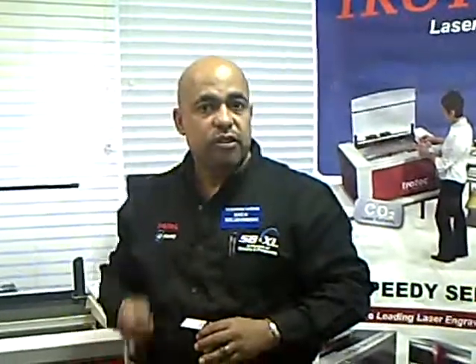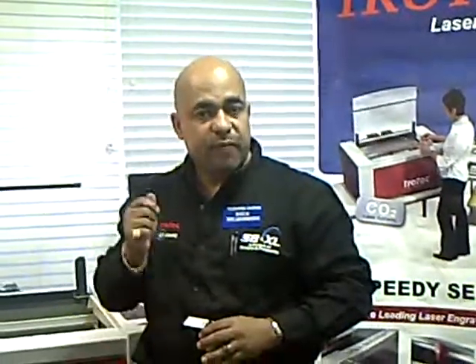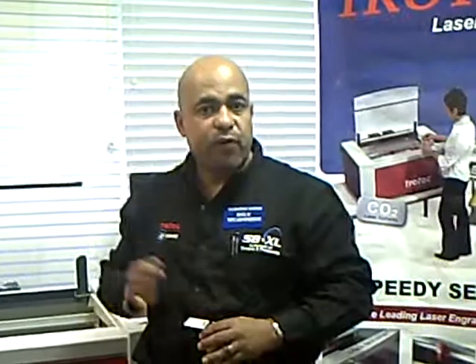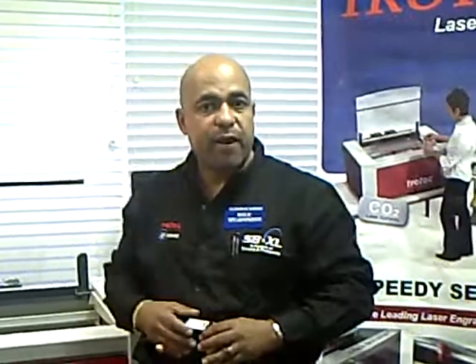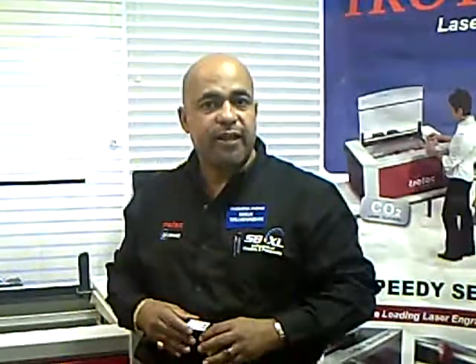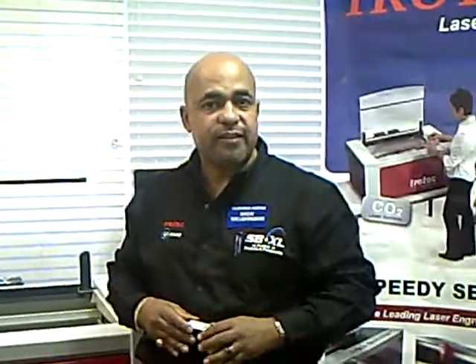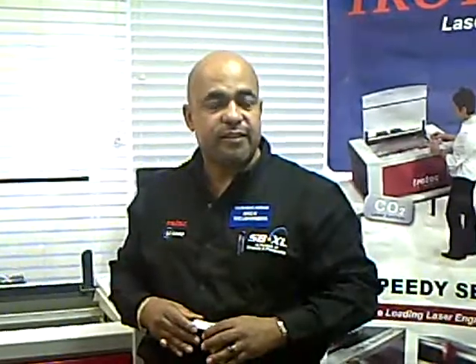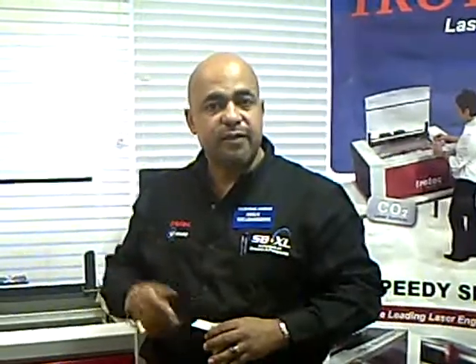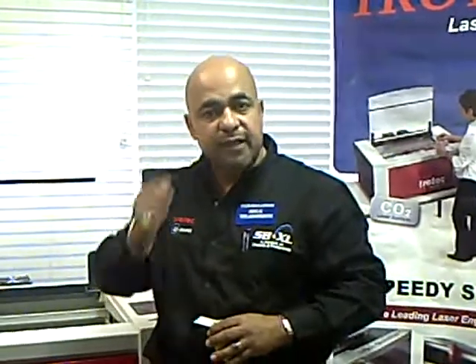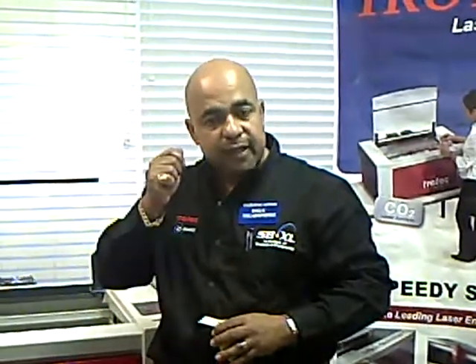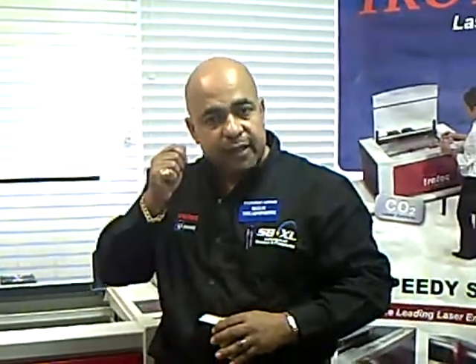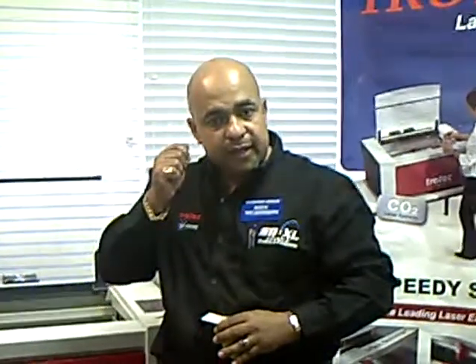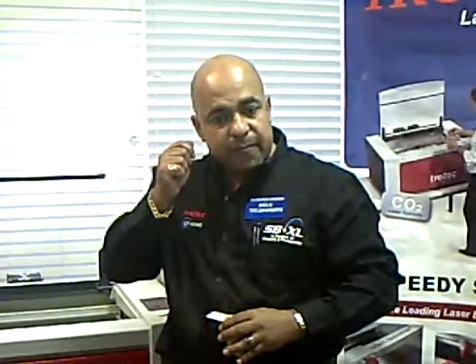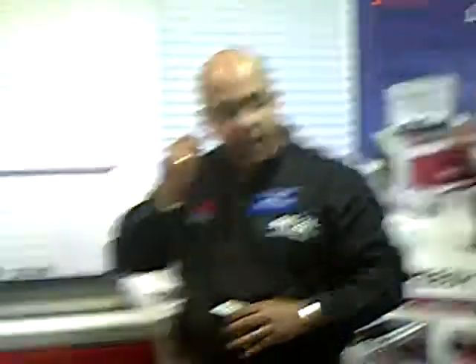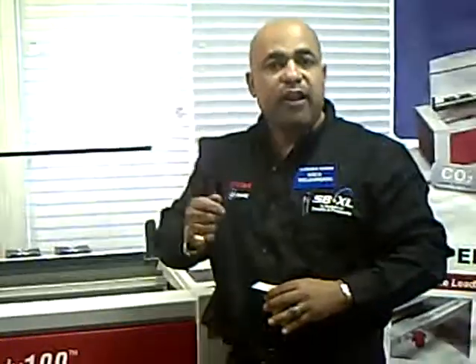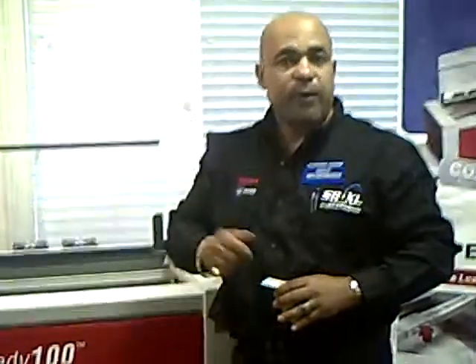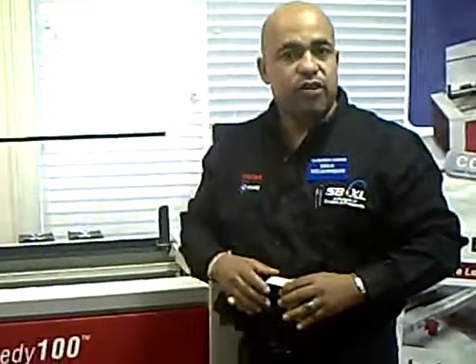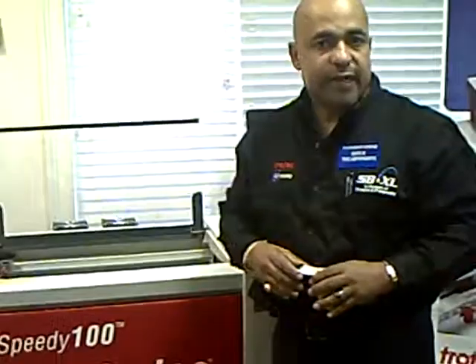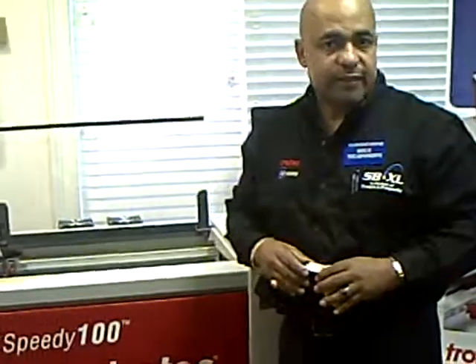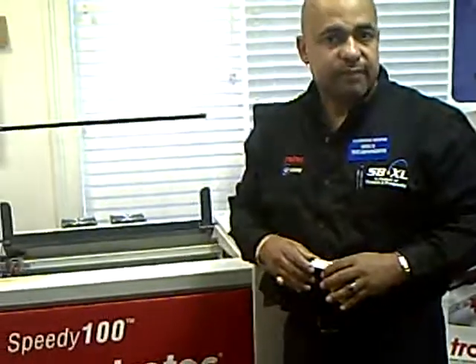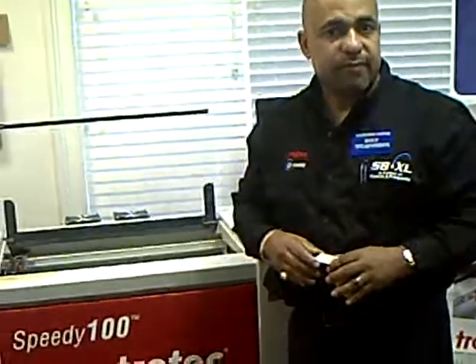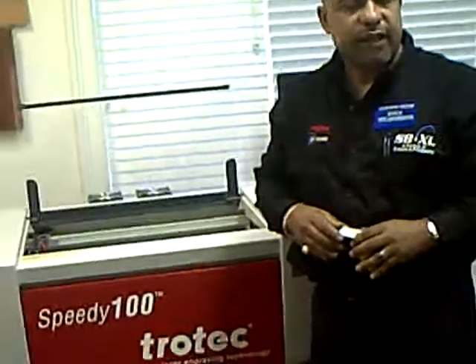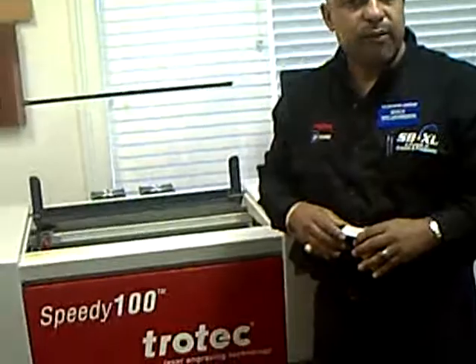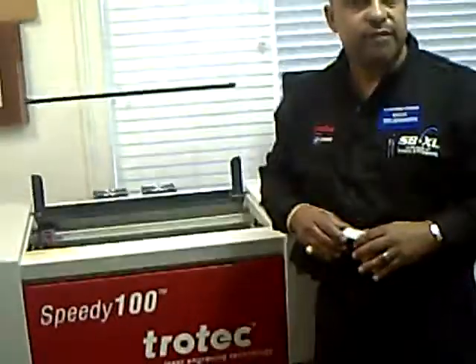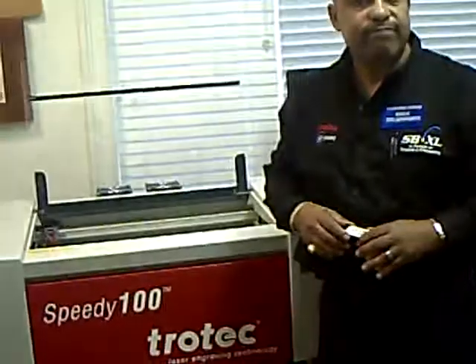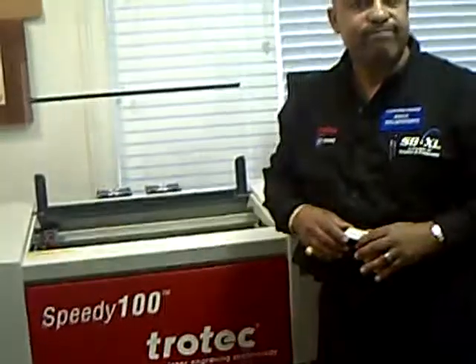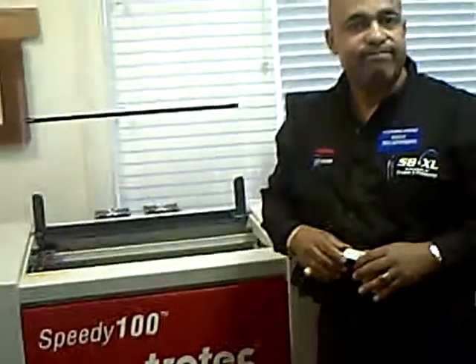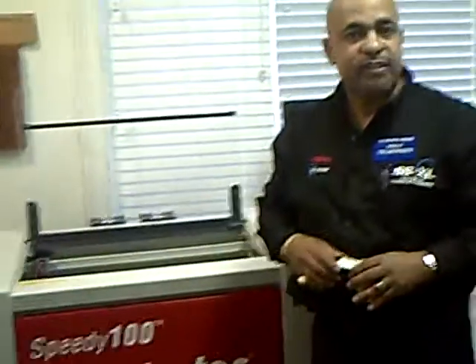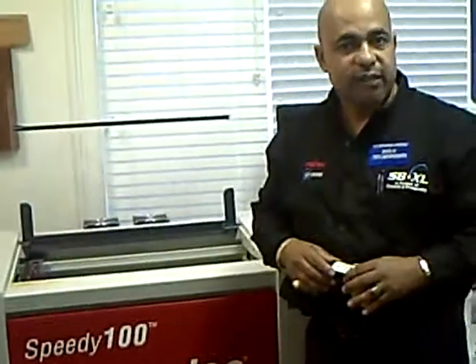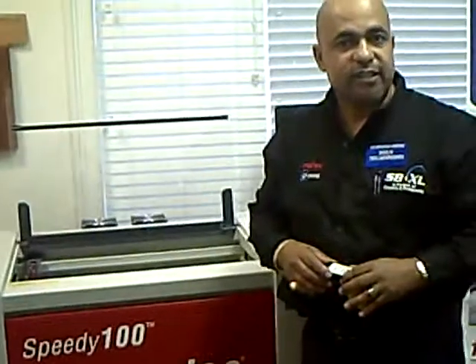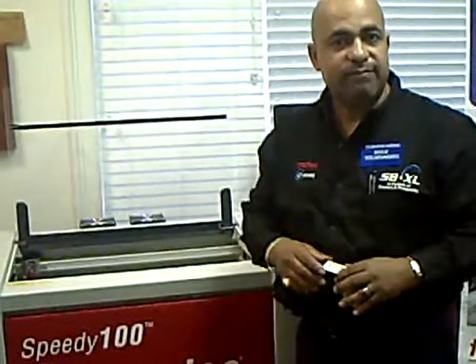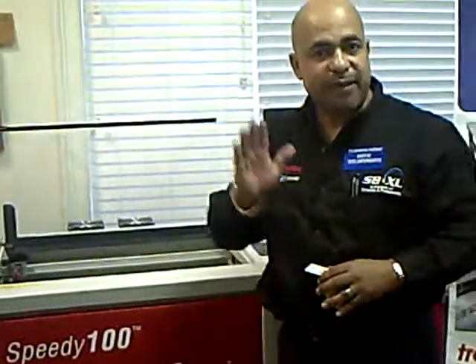So before you buy a laser system, evaluate a Trotec system. Thank you and see you next time, bye bye.